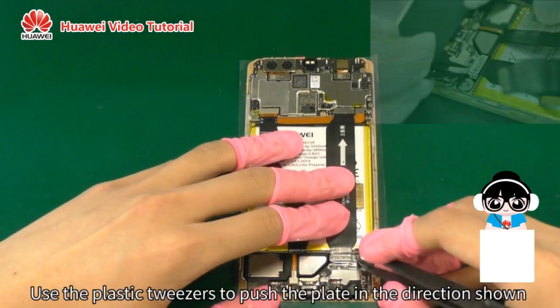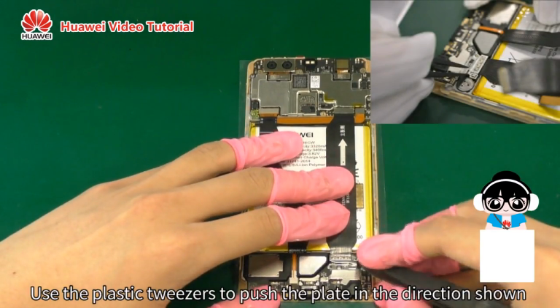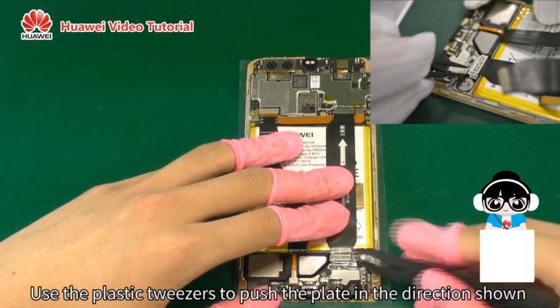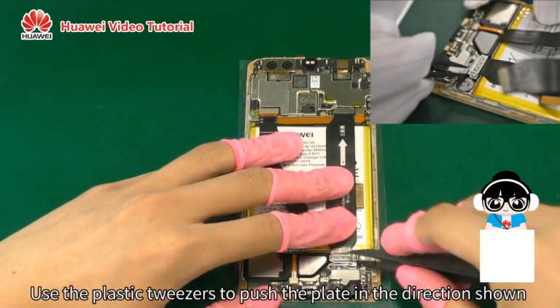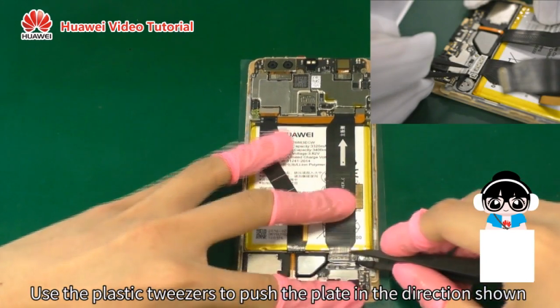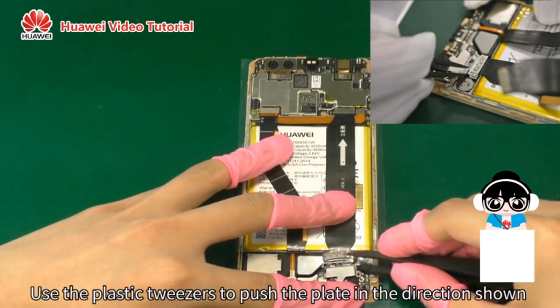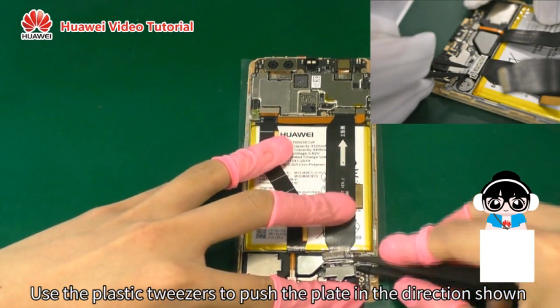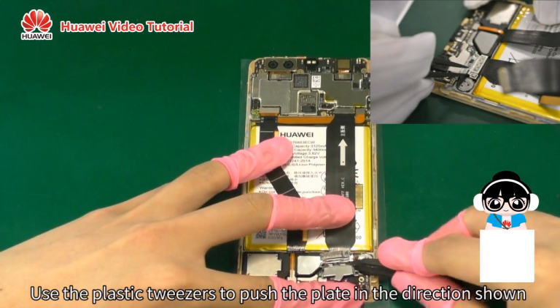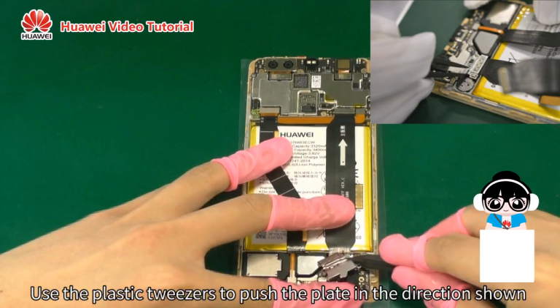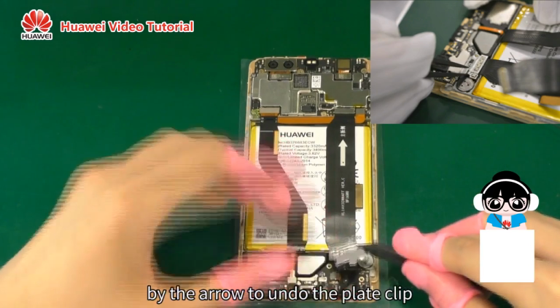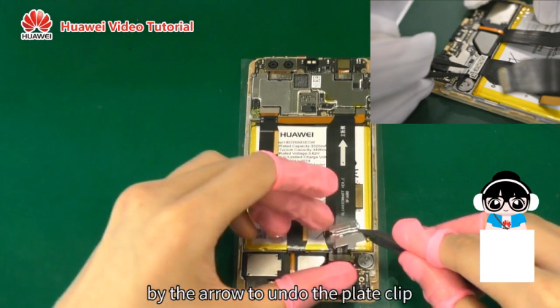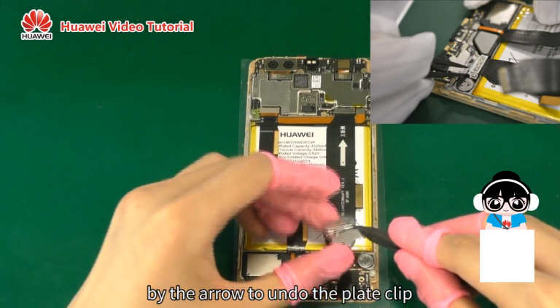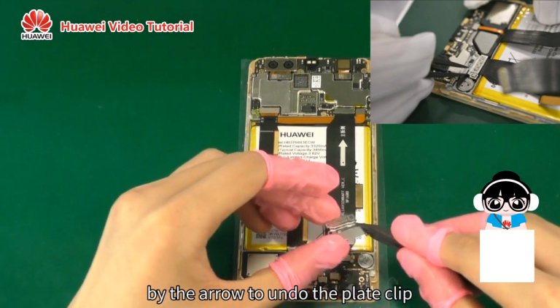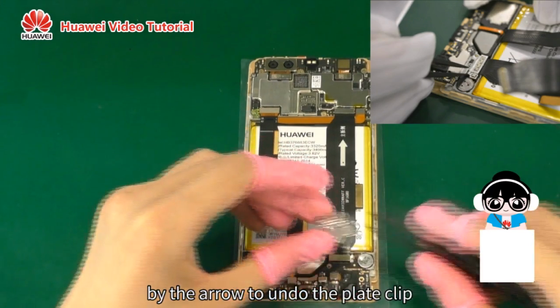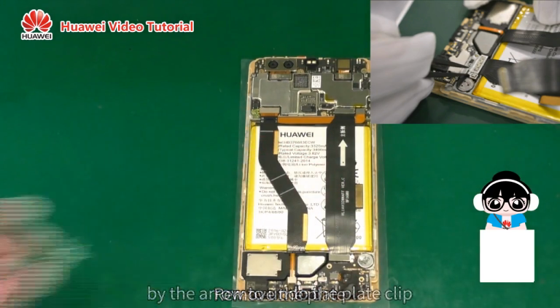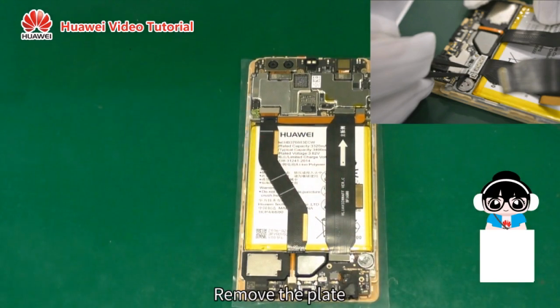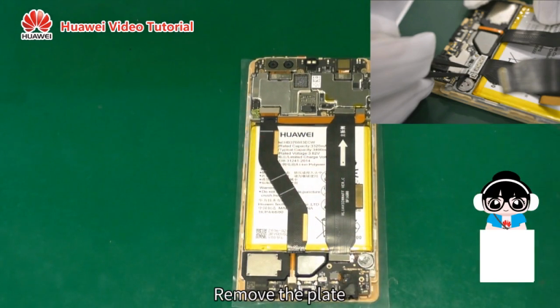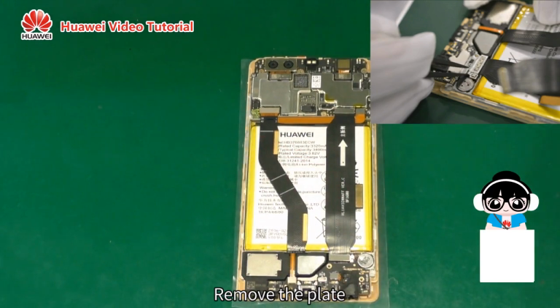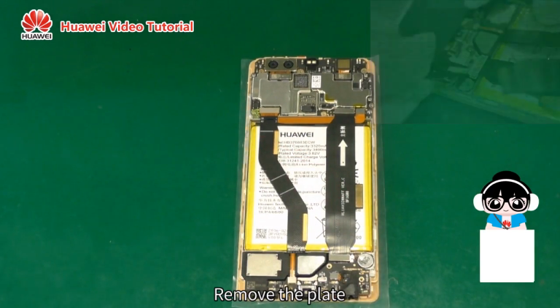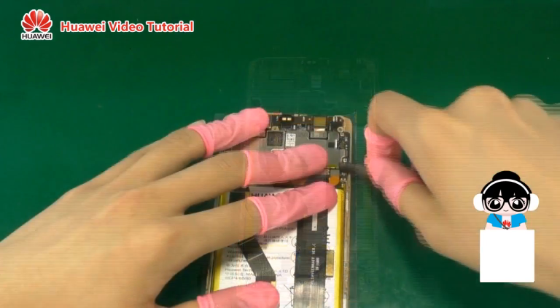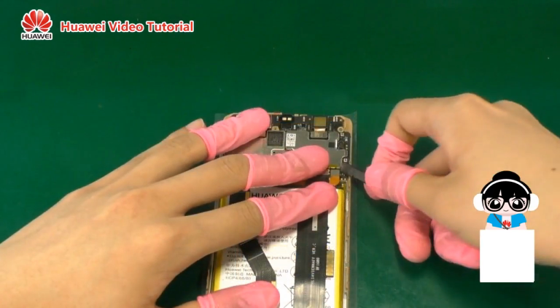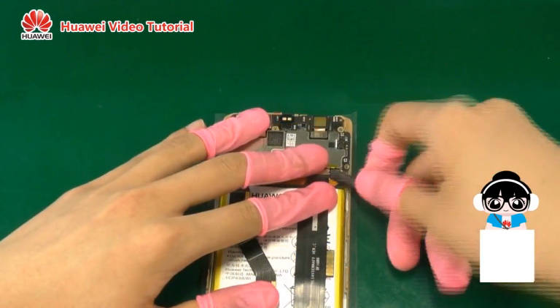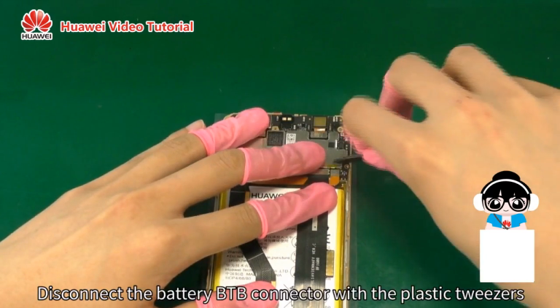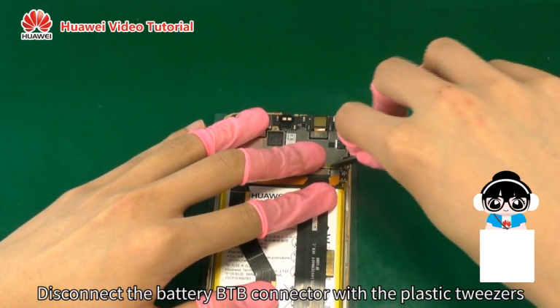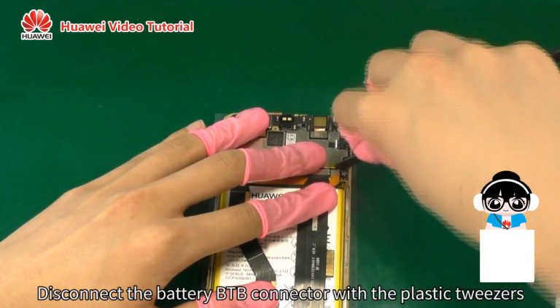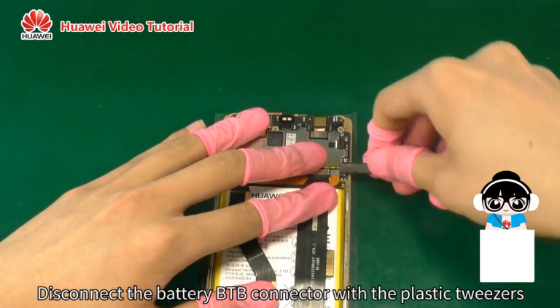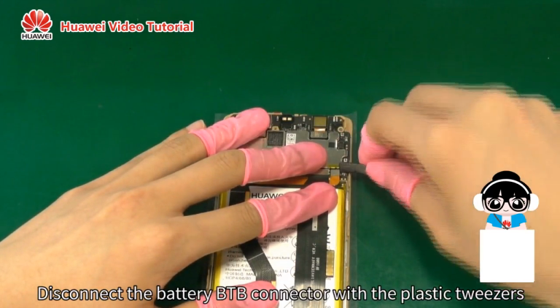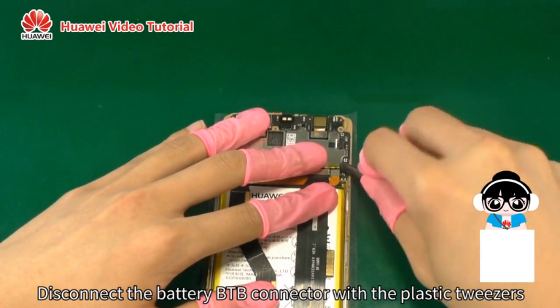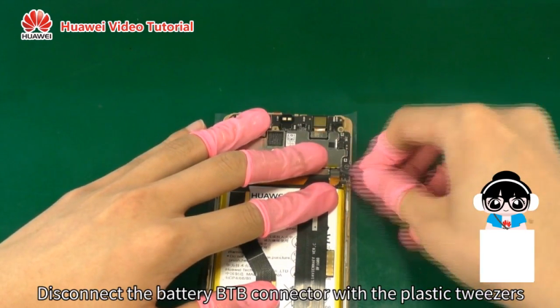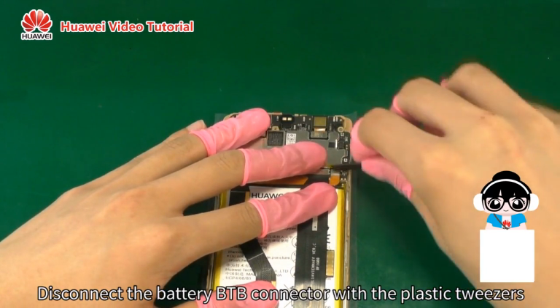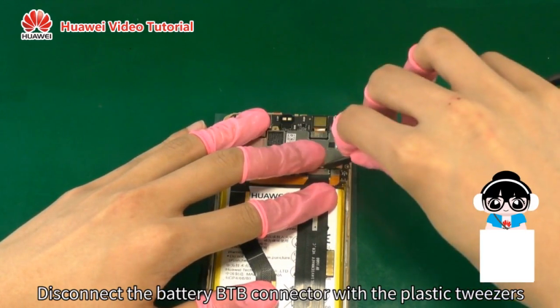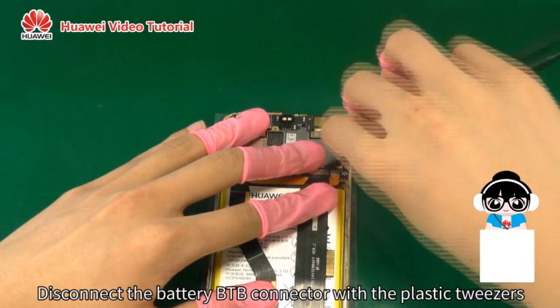Use the plastic tweezers to push the plate in the direction shown by the arrow to undo the plate clip. Remove the plate. Disconnect the battery B2B connector with the plastic tweezers.